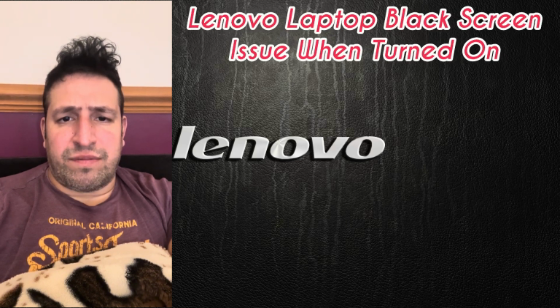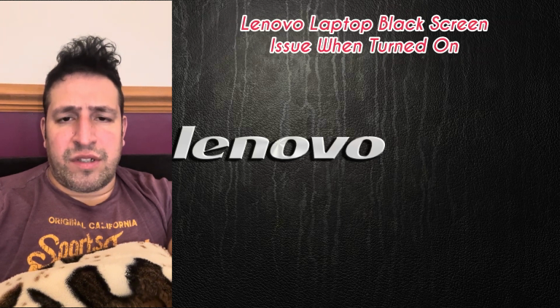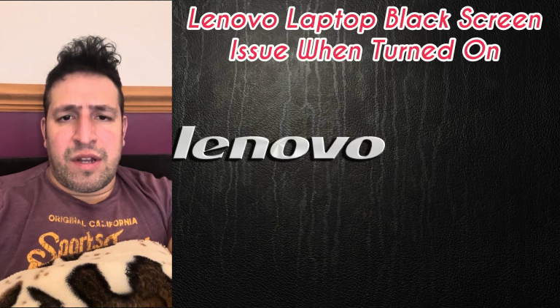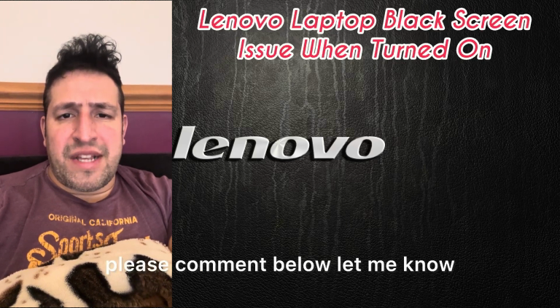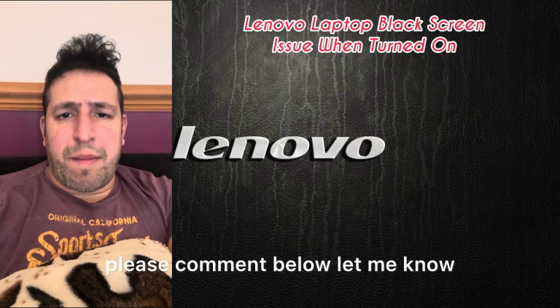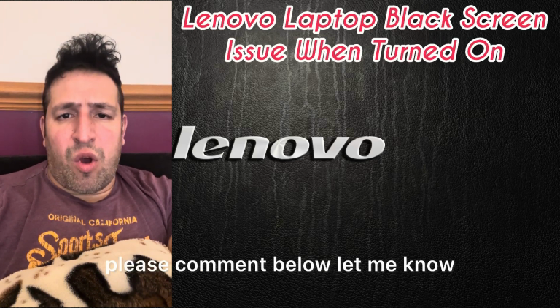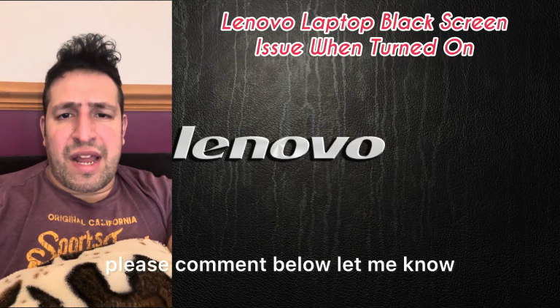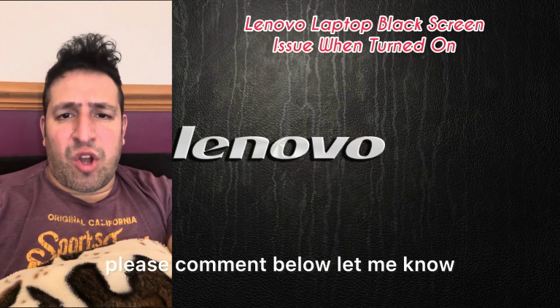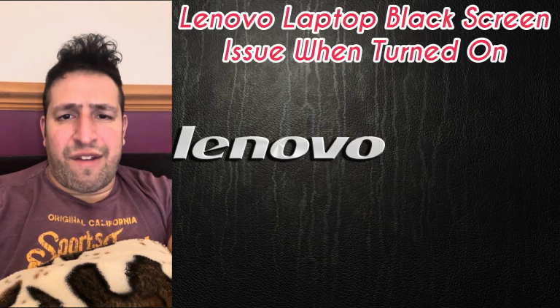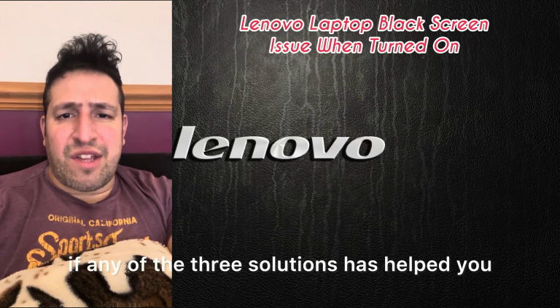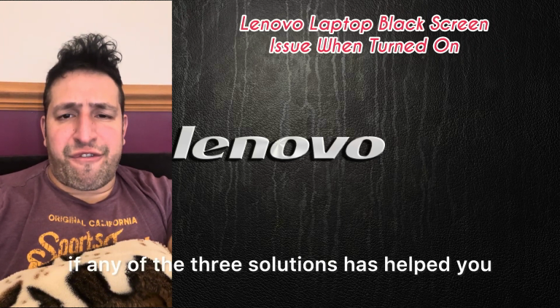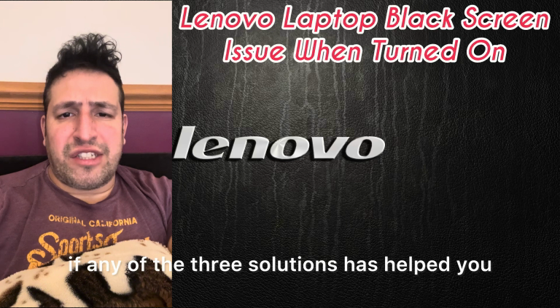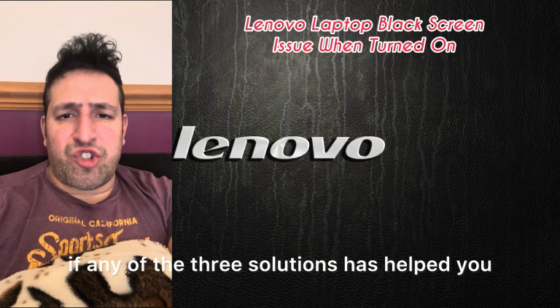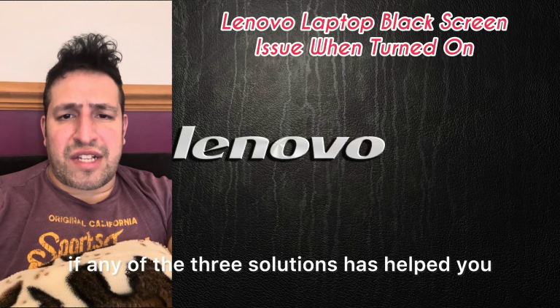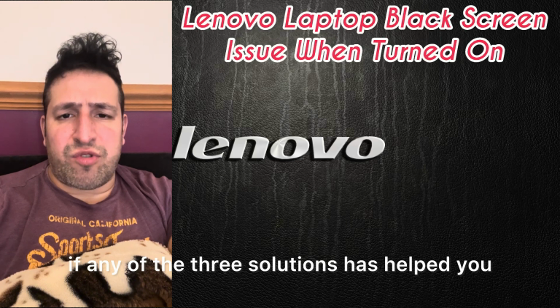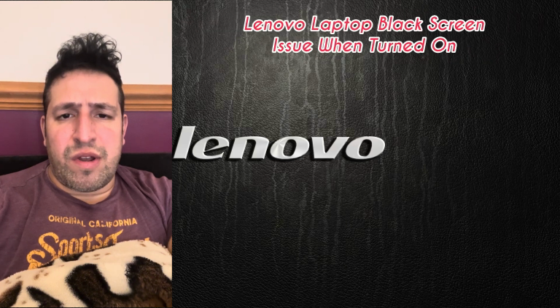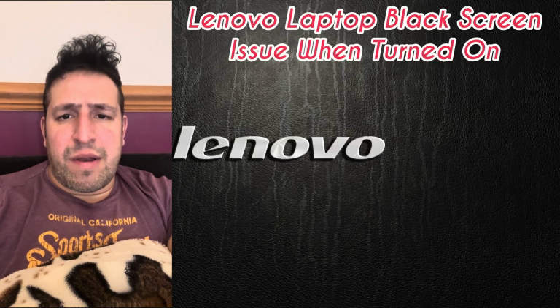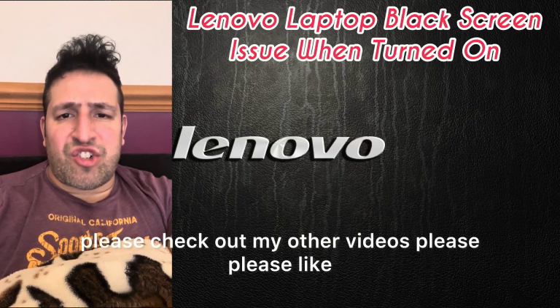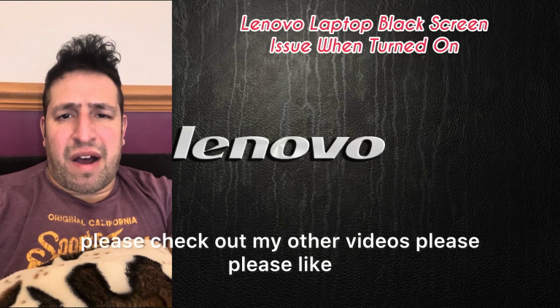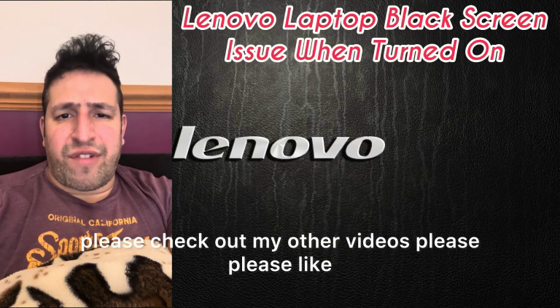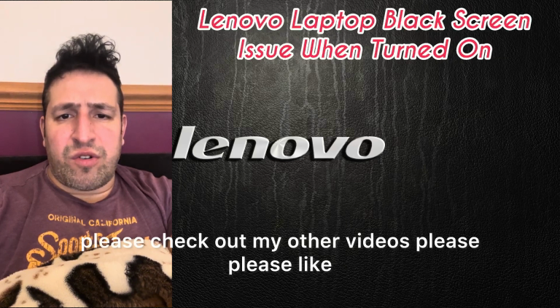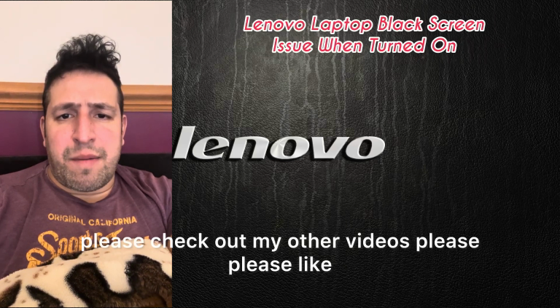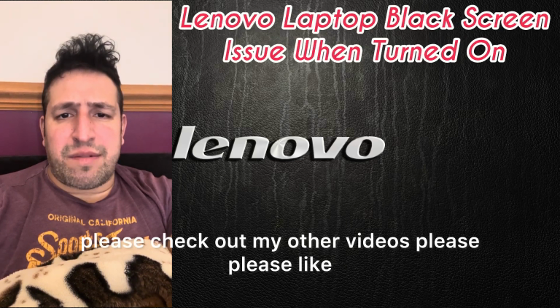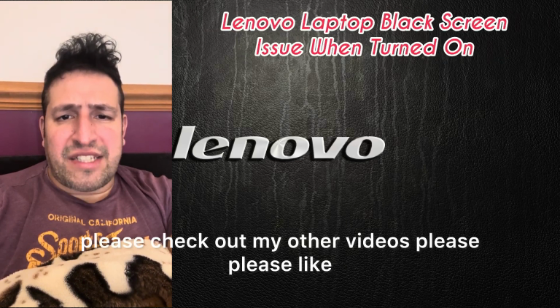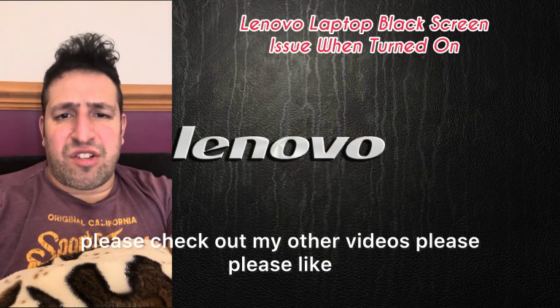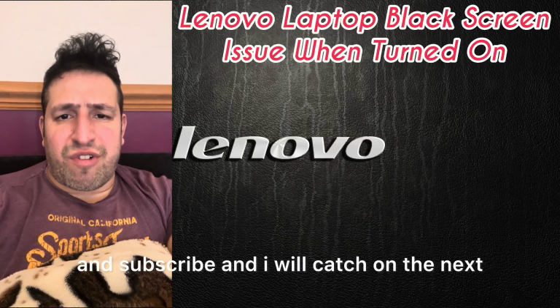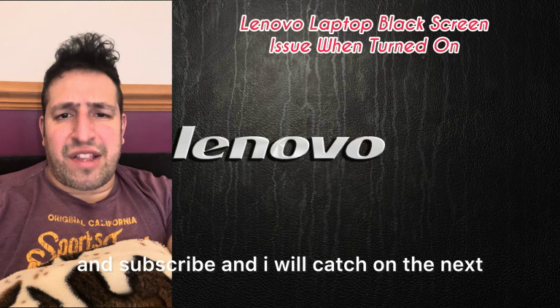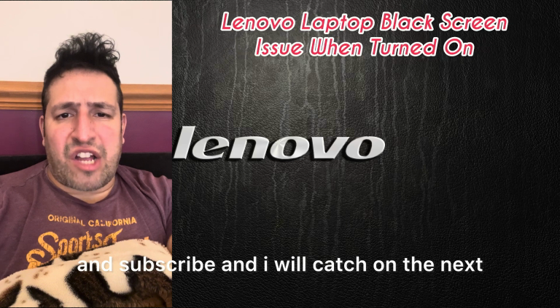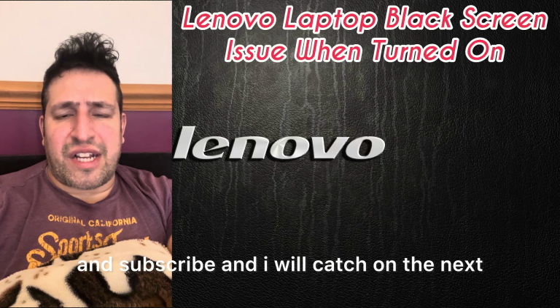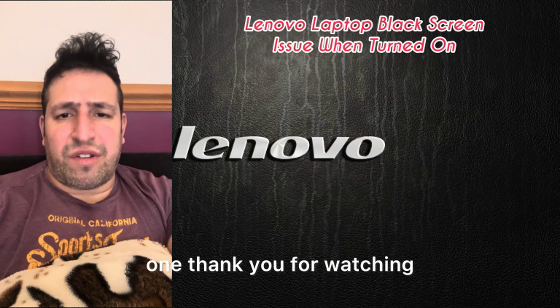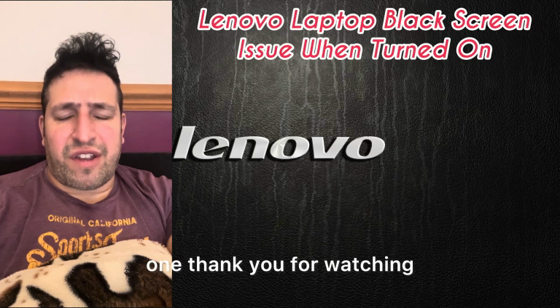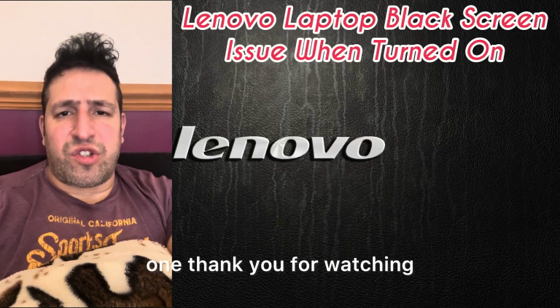Please comment below and let me know if any of these three solutions helped you. Check out my other videos, please like and subscribe, and I'll catch you on the next one. Thank you for watching.